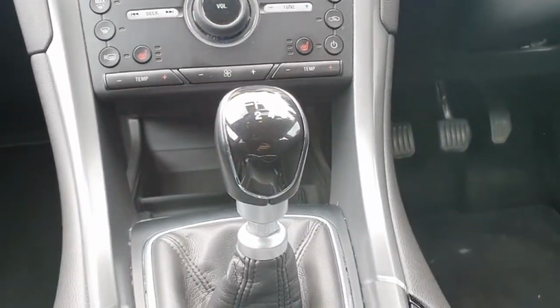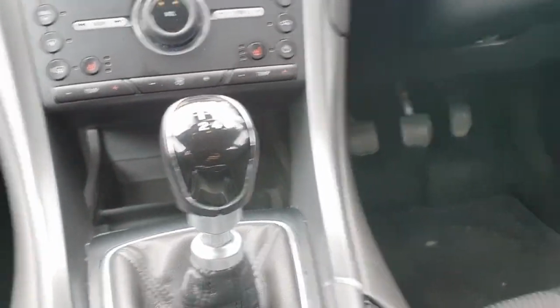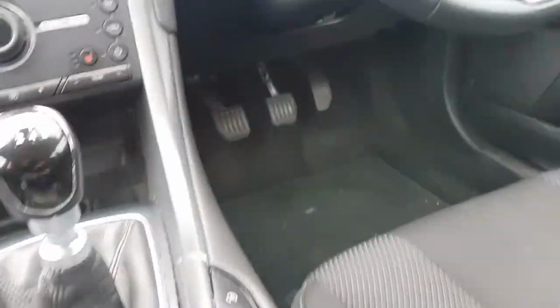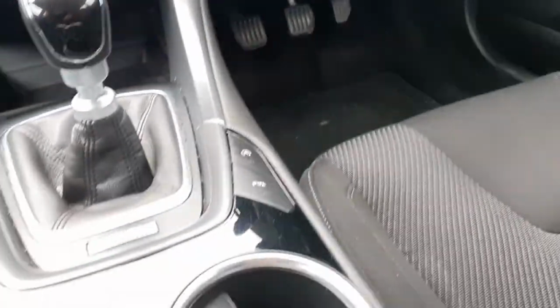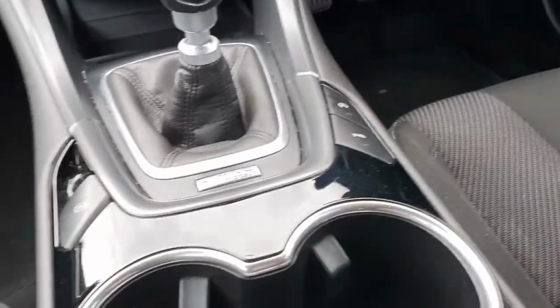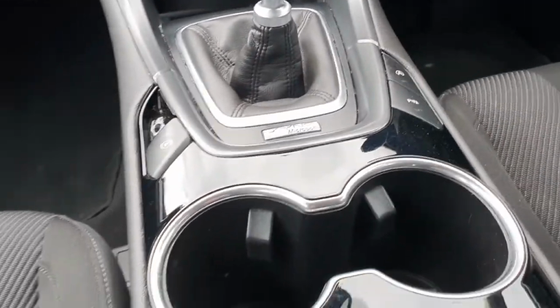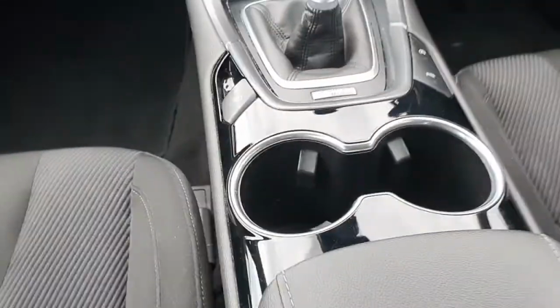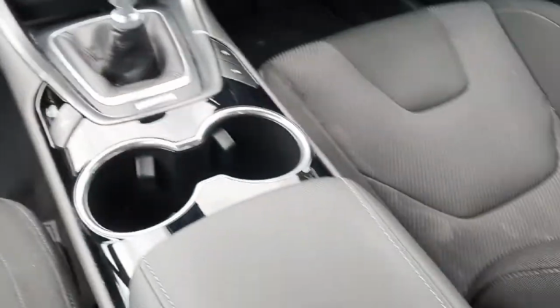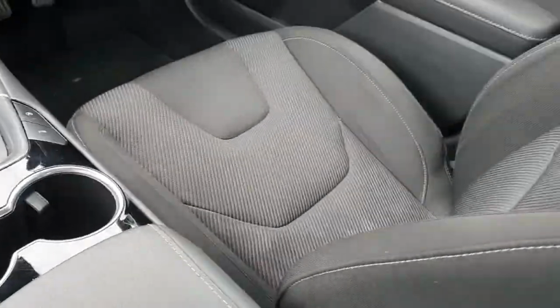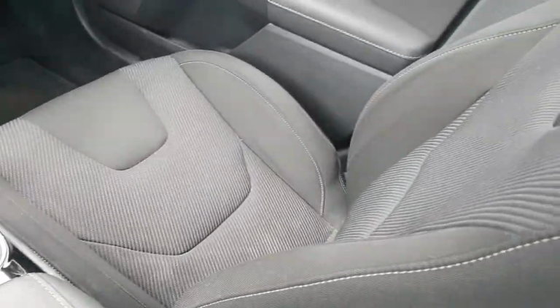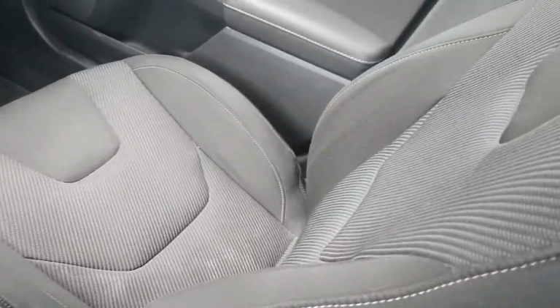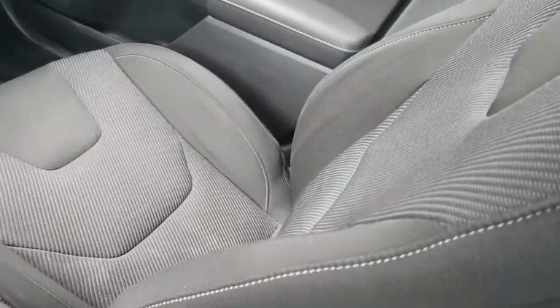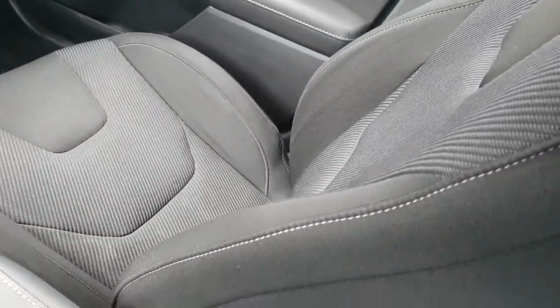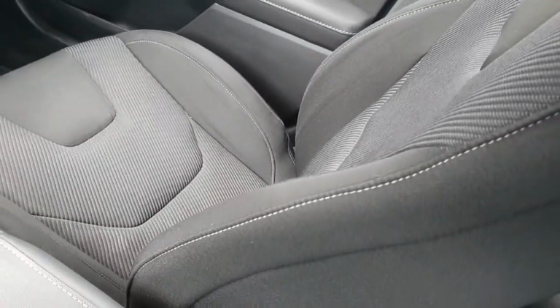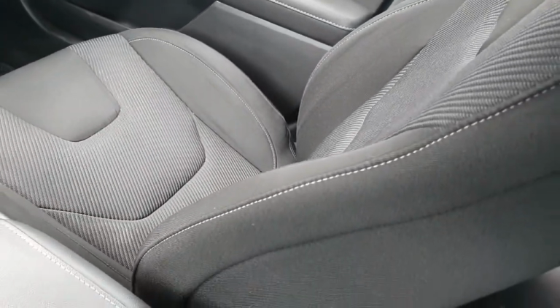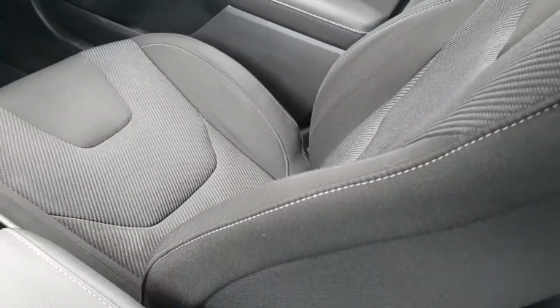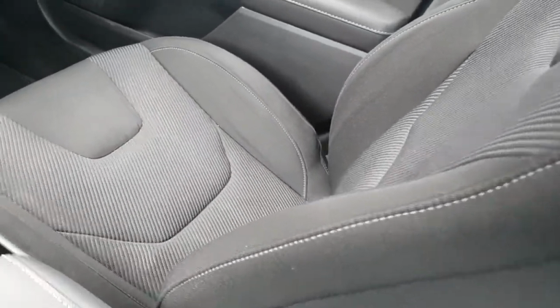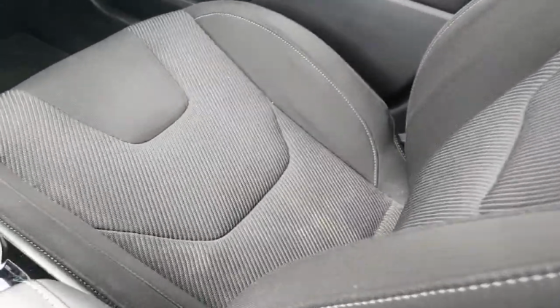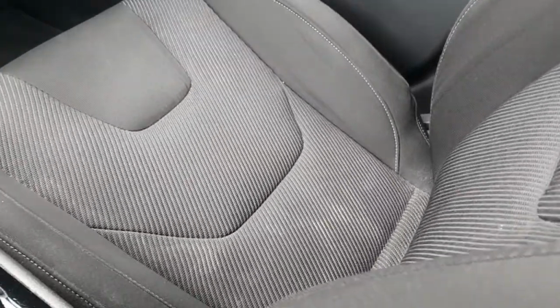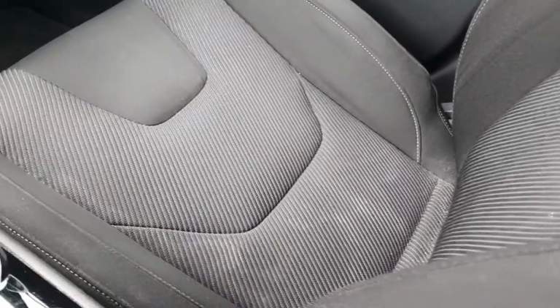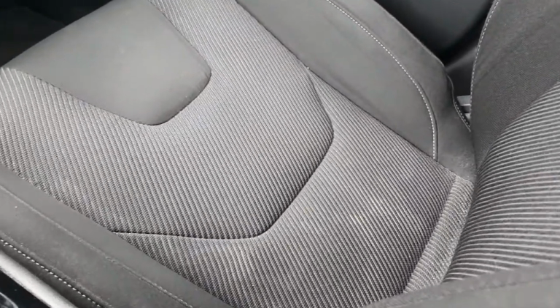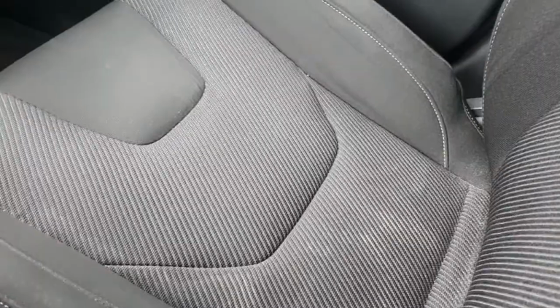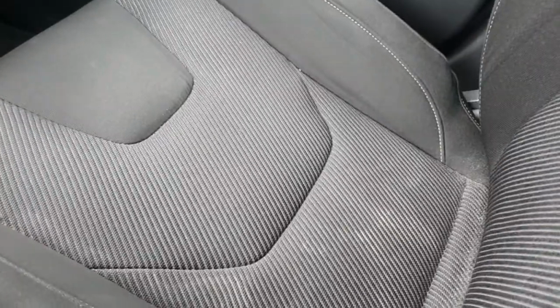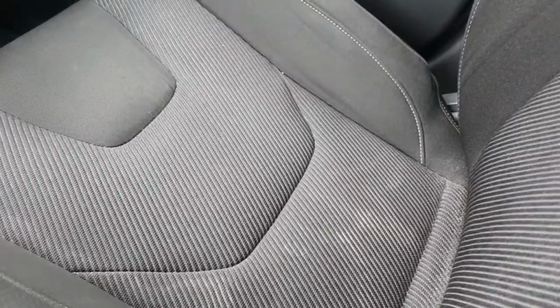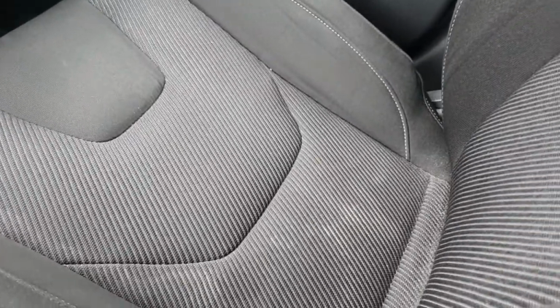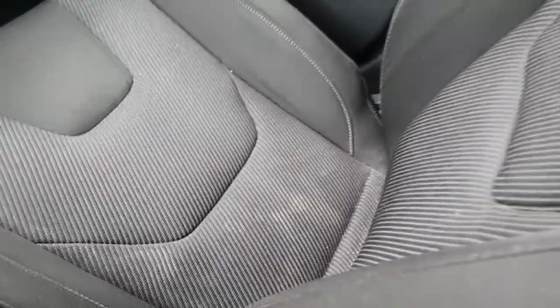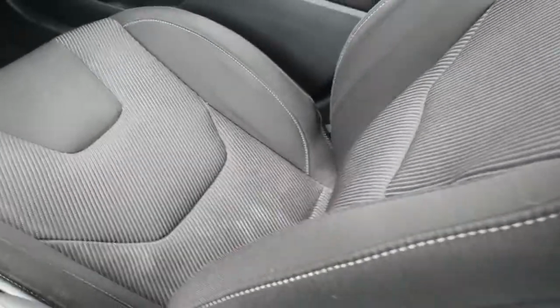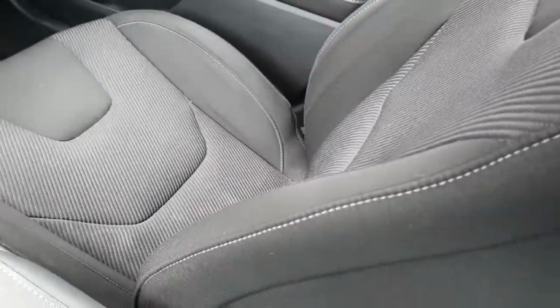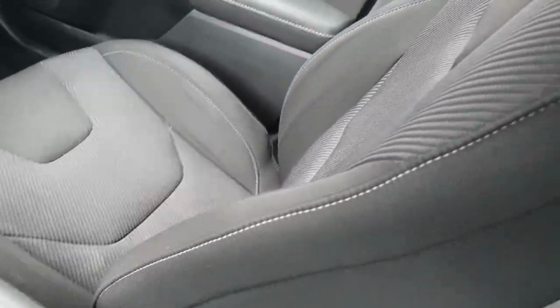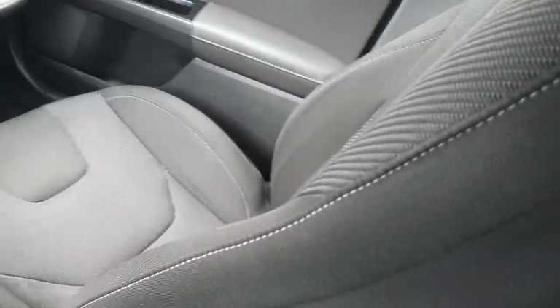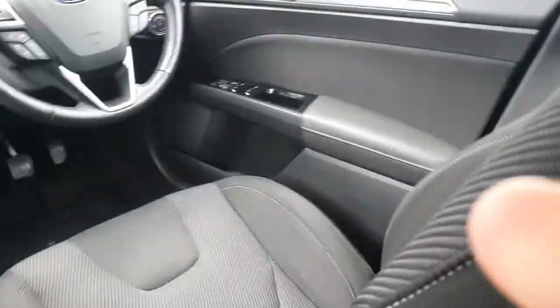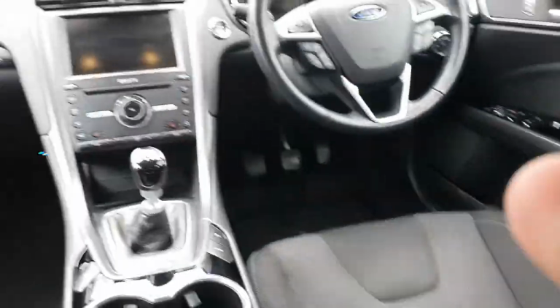6-speed manual gearbox, automatic park brake, and these very comfortable Ford Mondeo Titanium seats. They do have the ribs in them, giving it a nice look on the eye, and they are very comfortable to sit on.